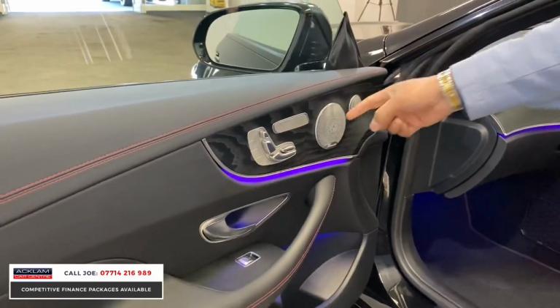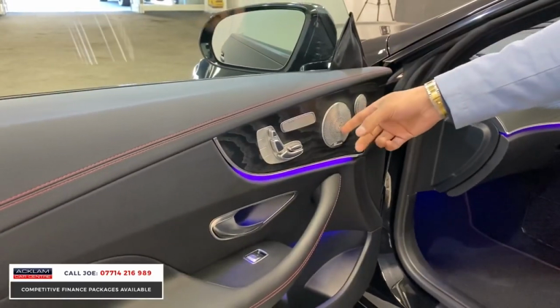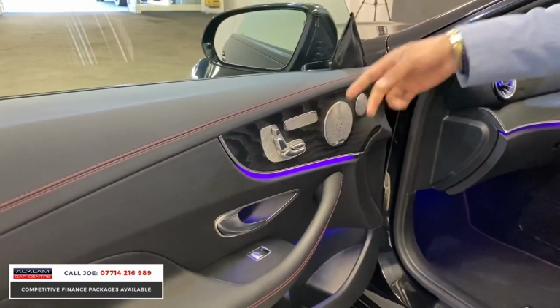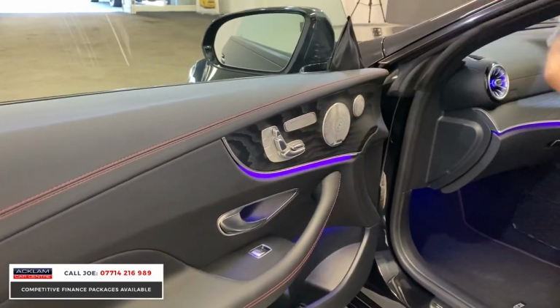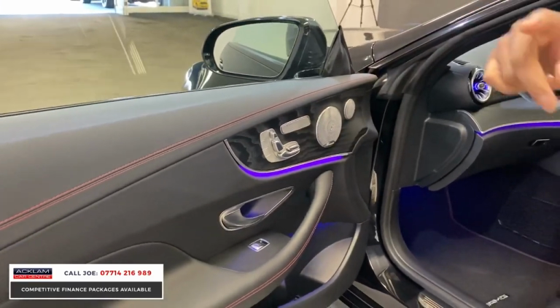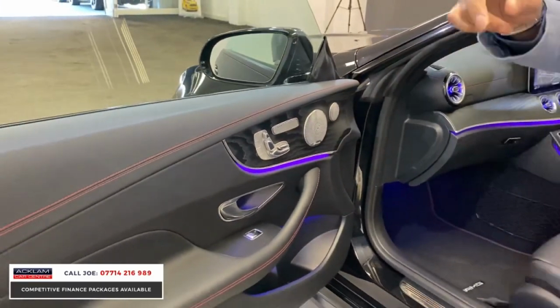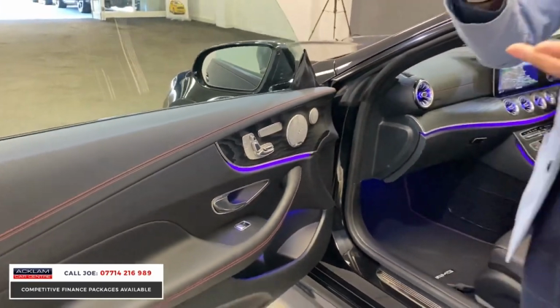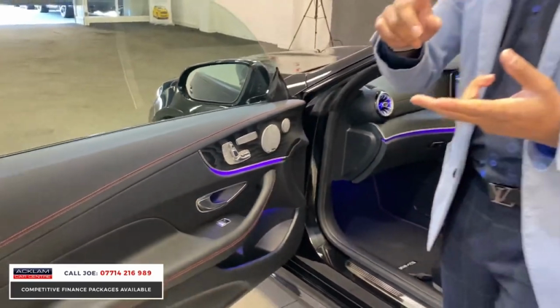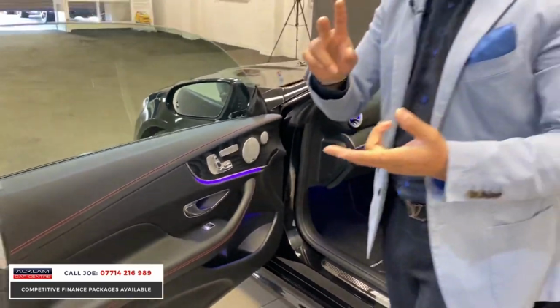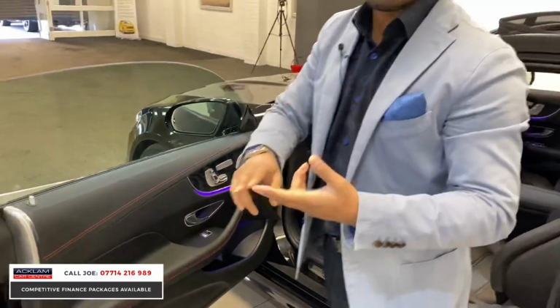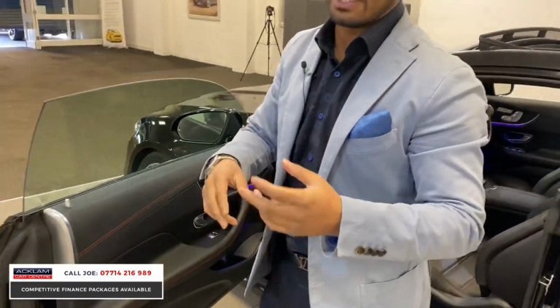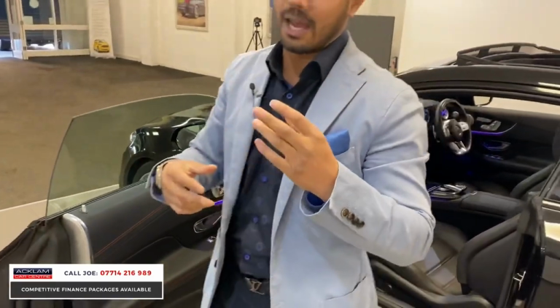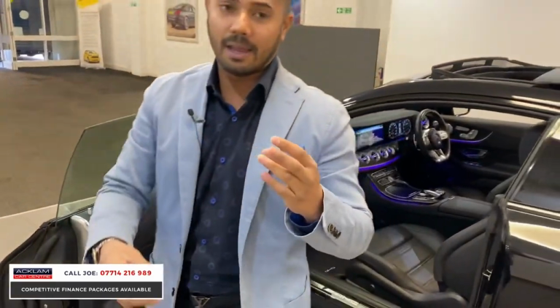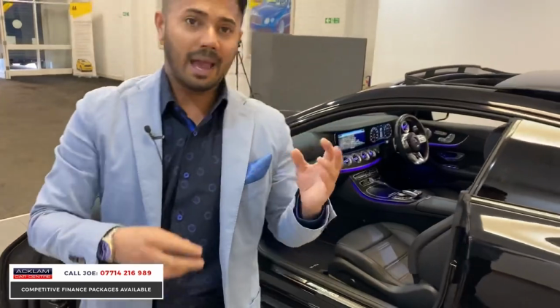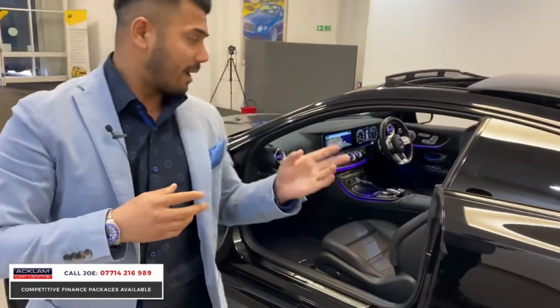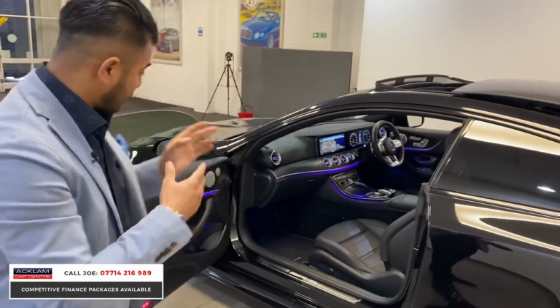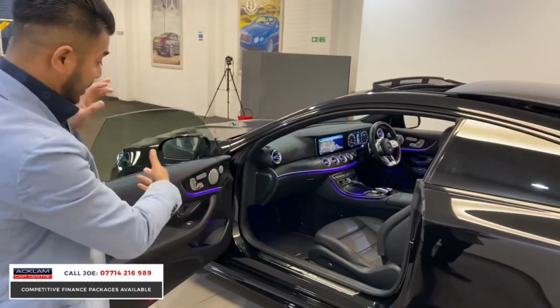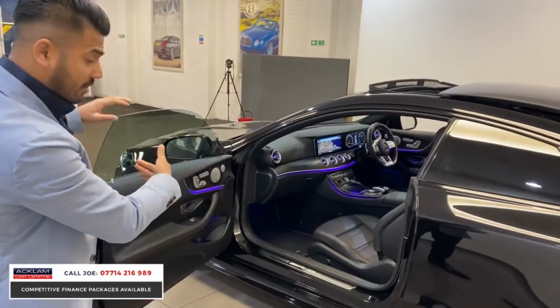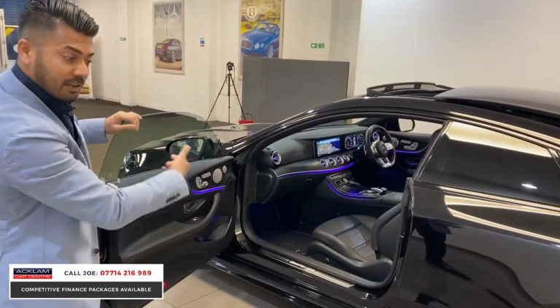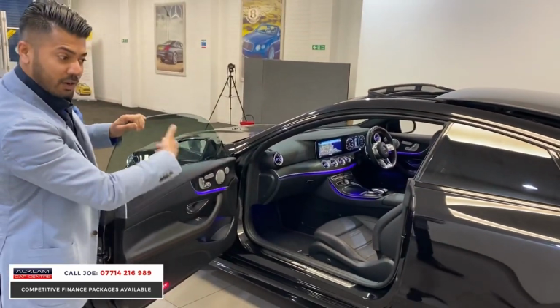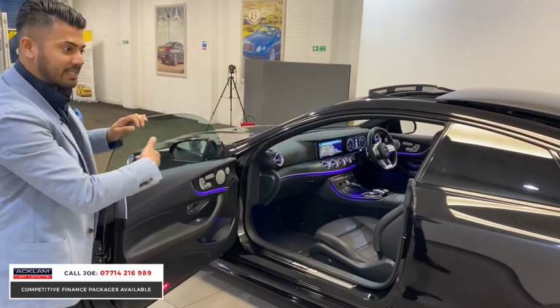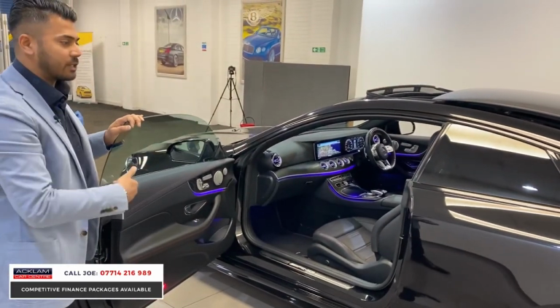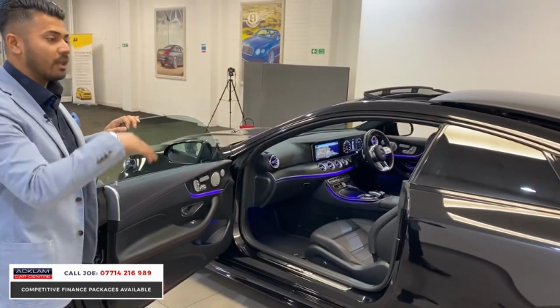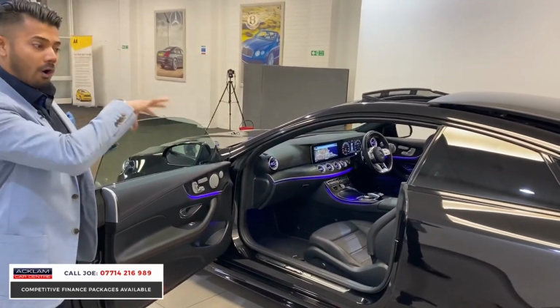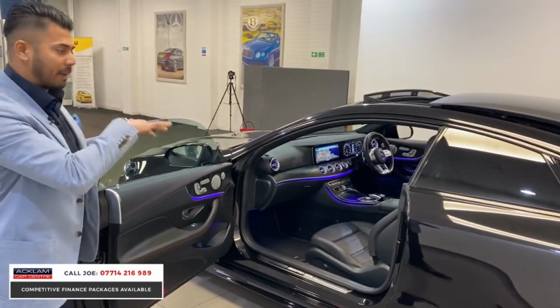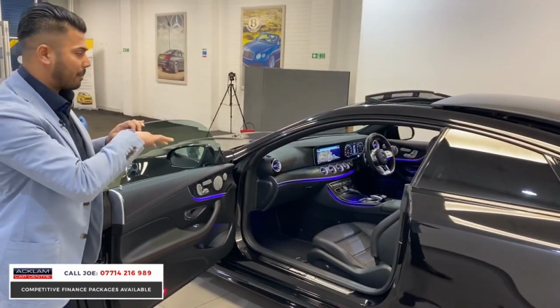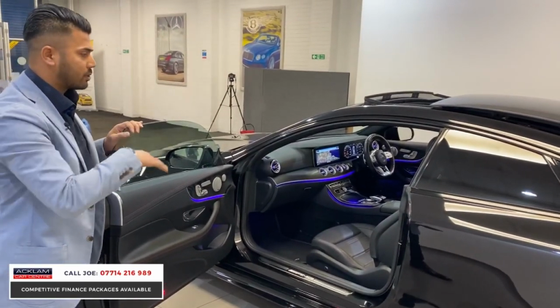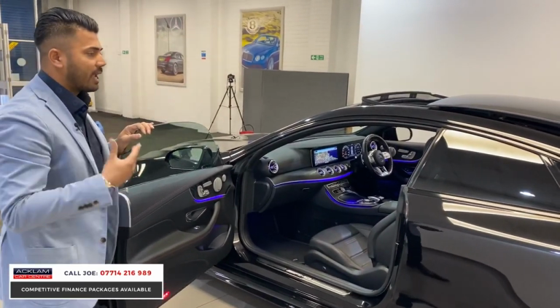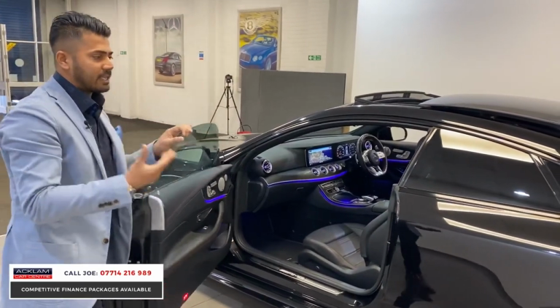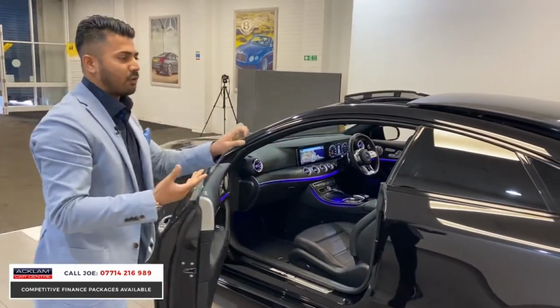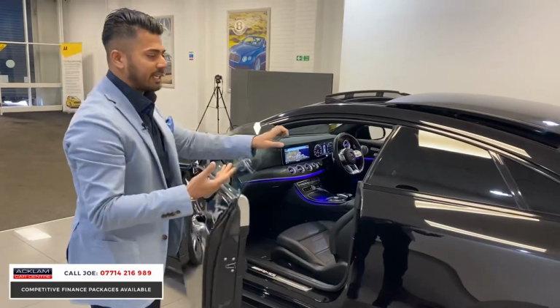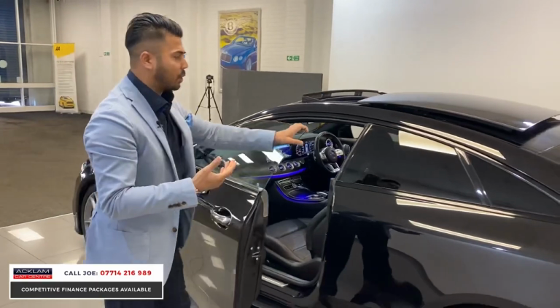The electric memory seat is all standard, and you've also got heated seats on the Premium Plus. It is a four-seater coupe.